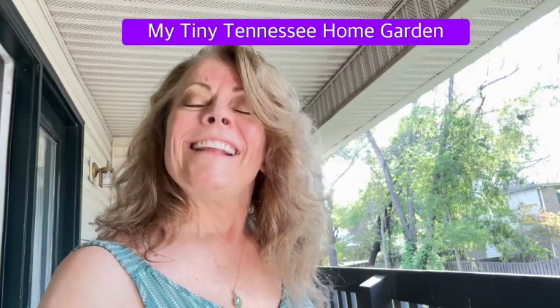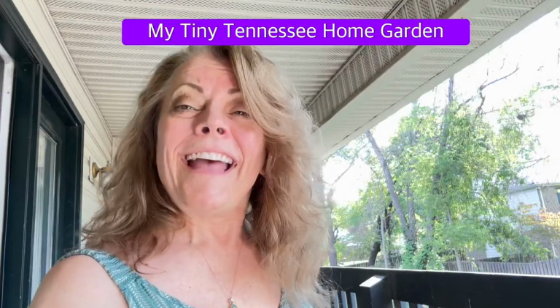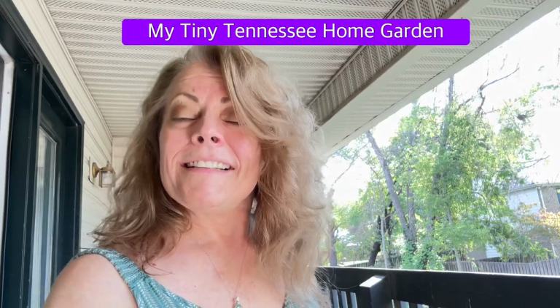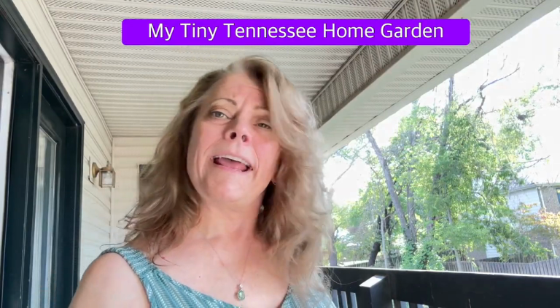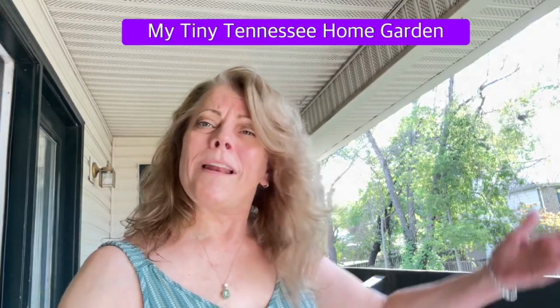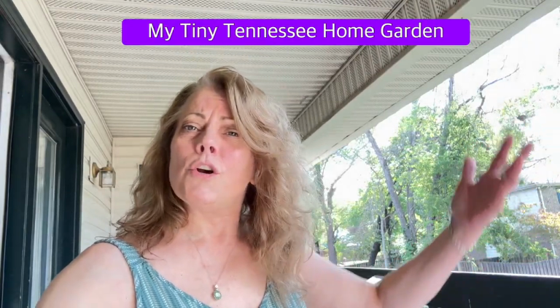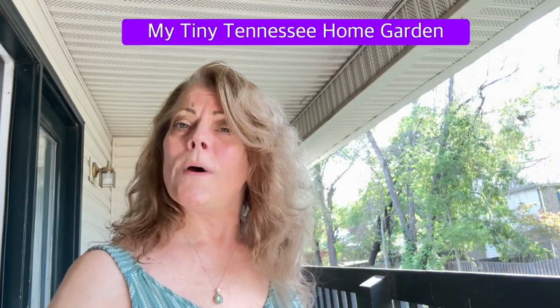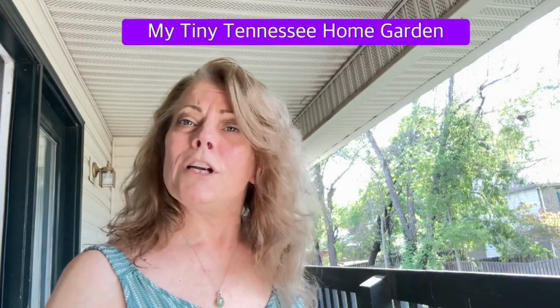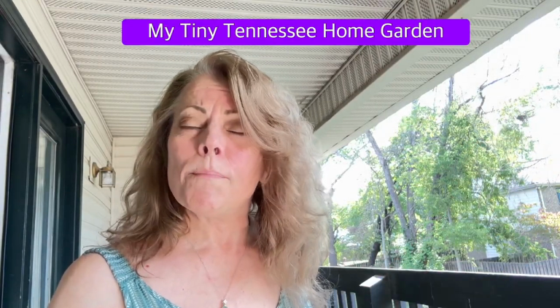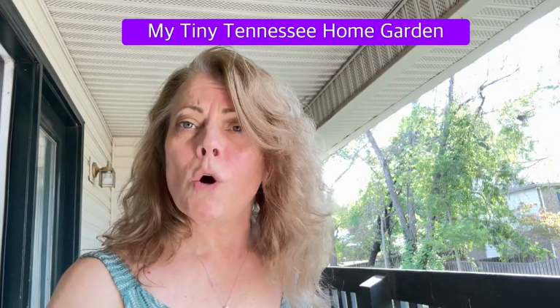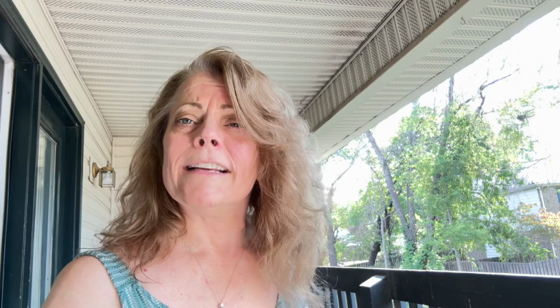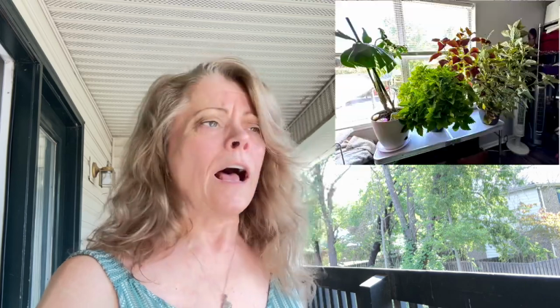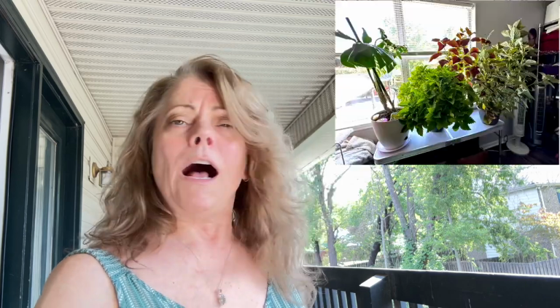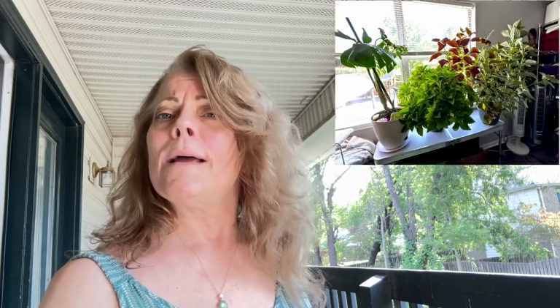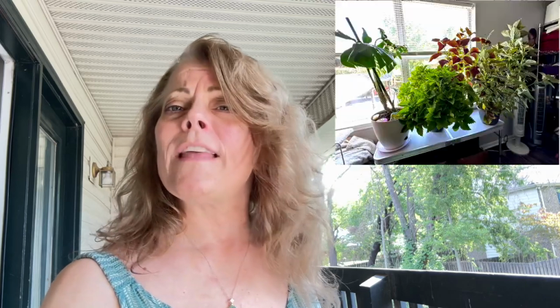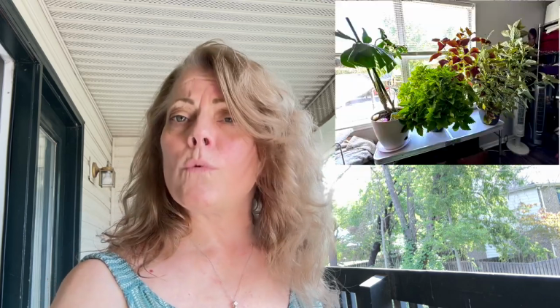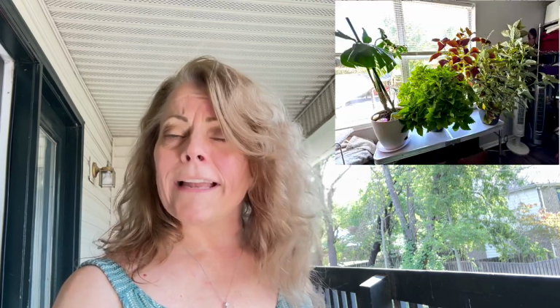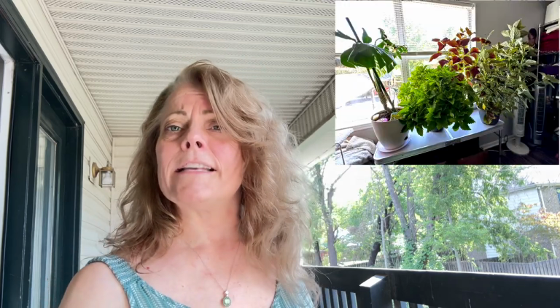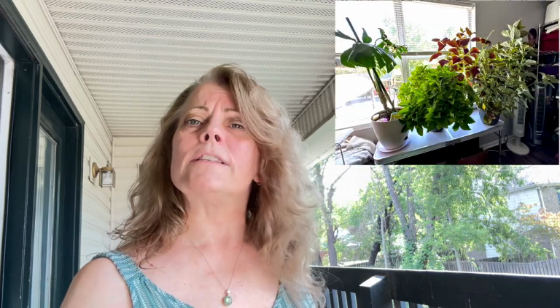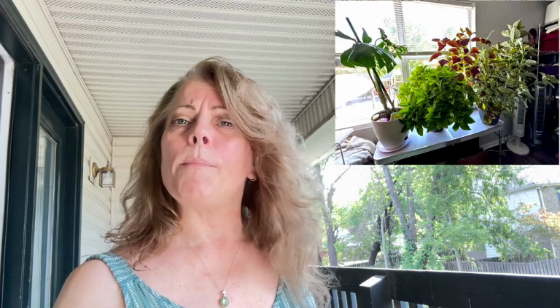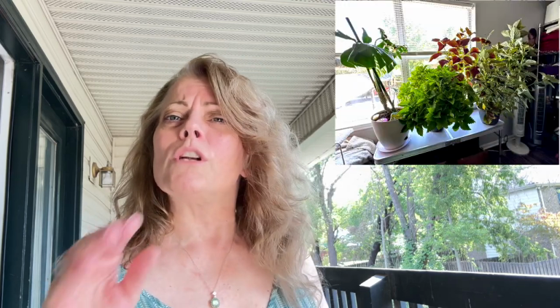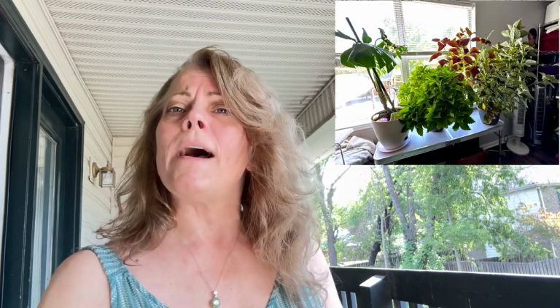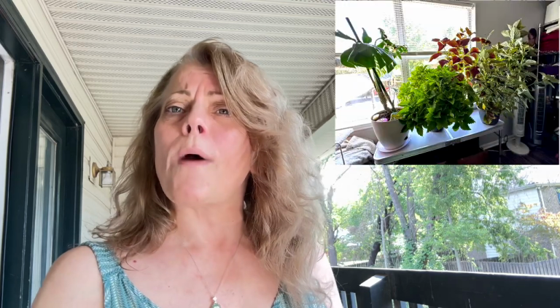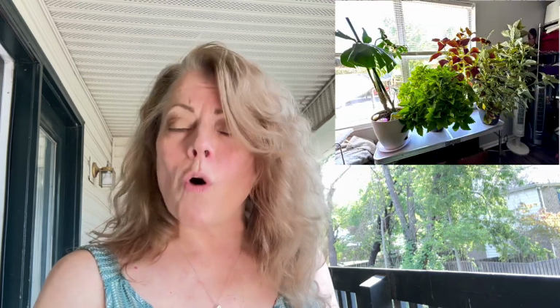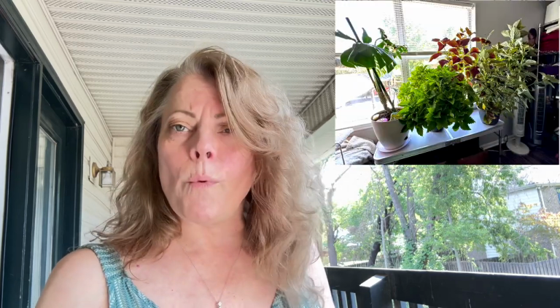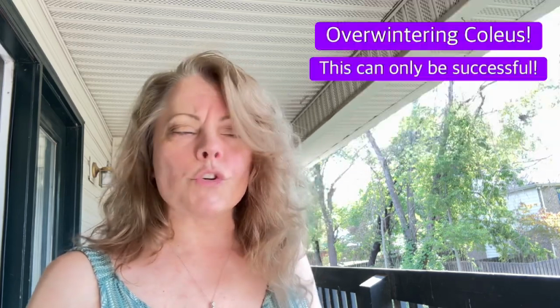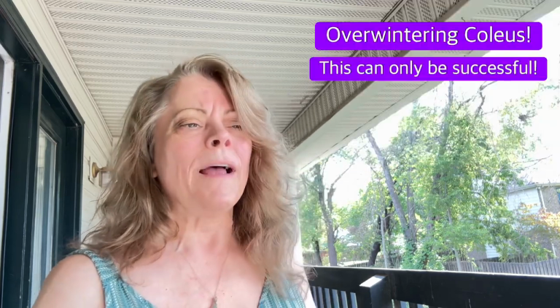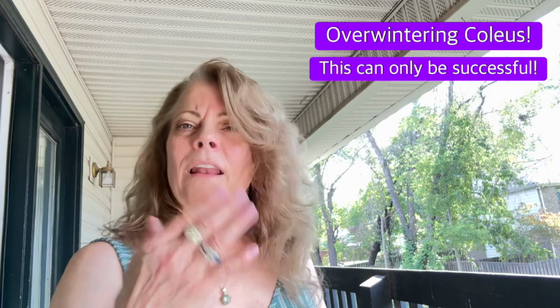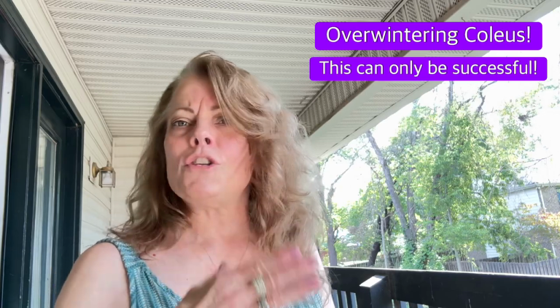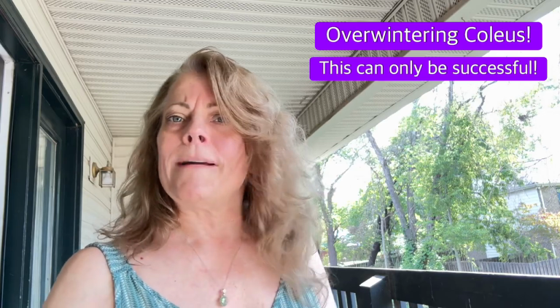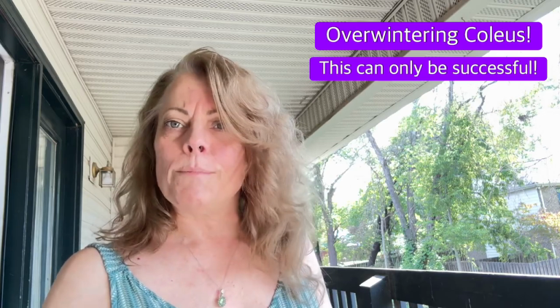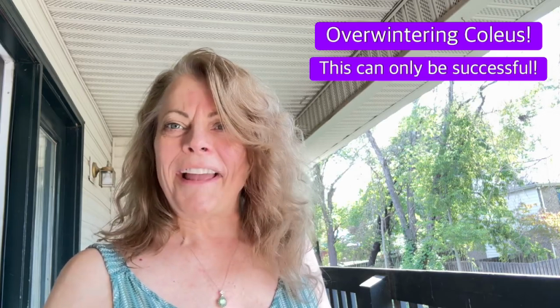Hi guys, today I want to show you what I'm going to do with my coleus. All summer they've been growing in containers on my porch and now I want to overwinter them. Let me show you my simple plan.